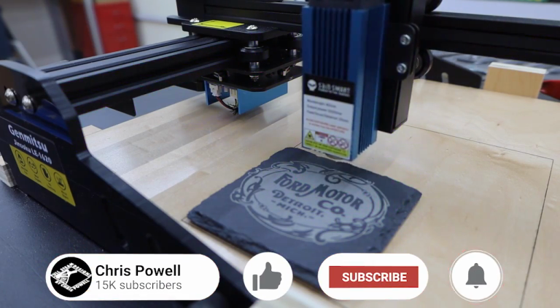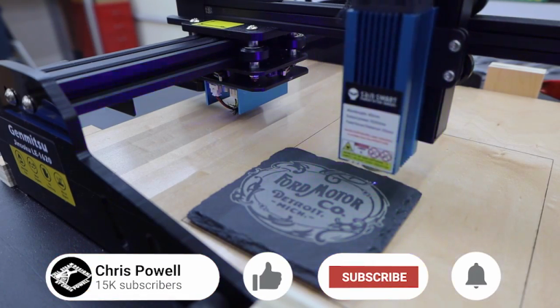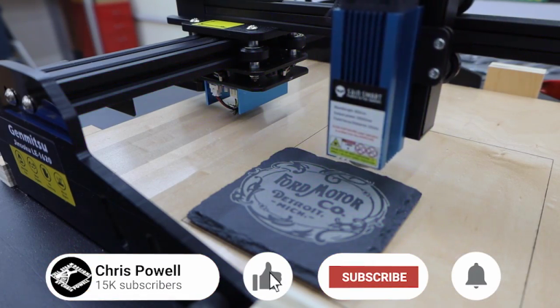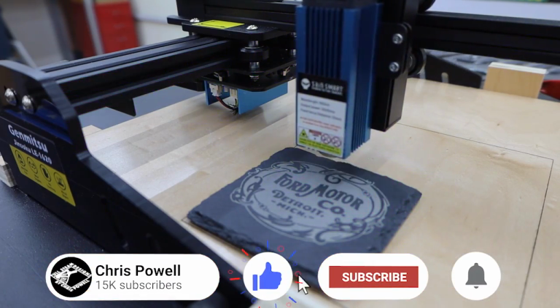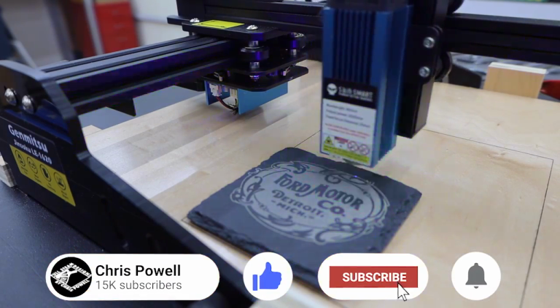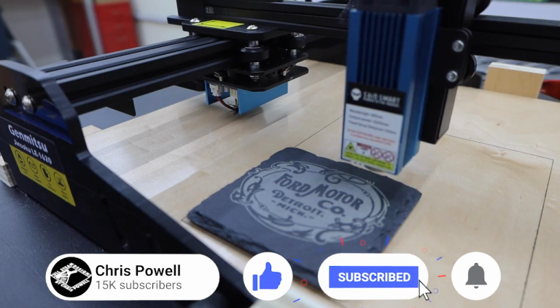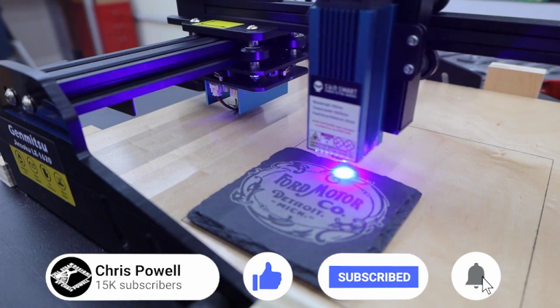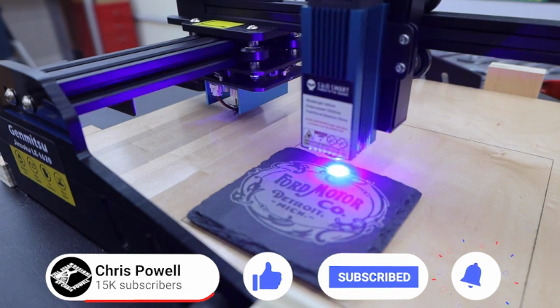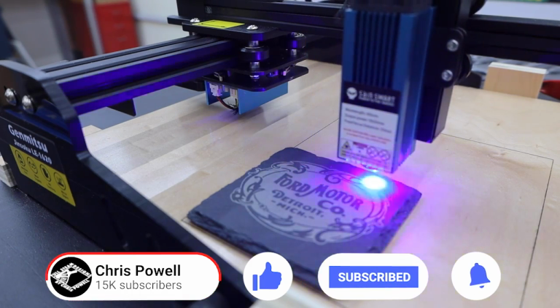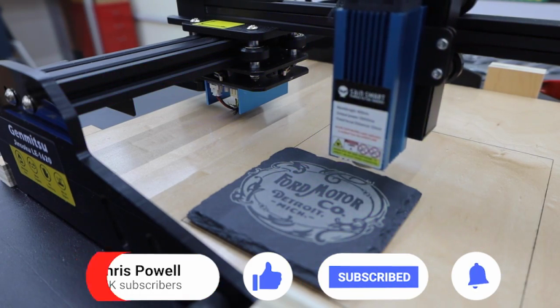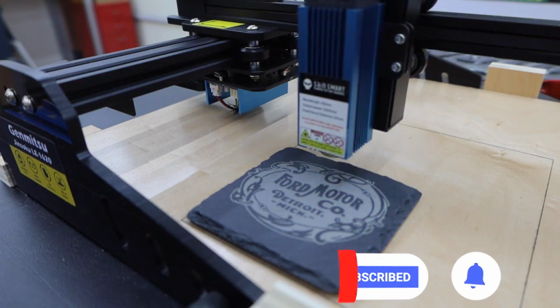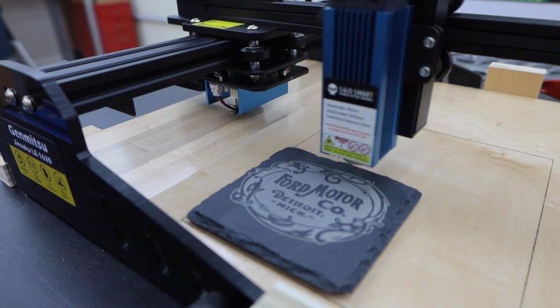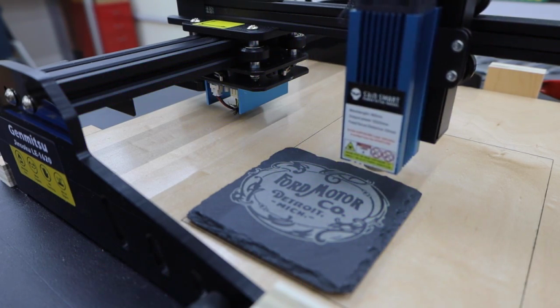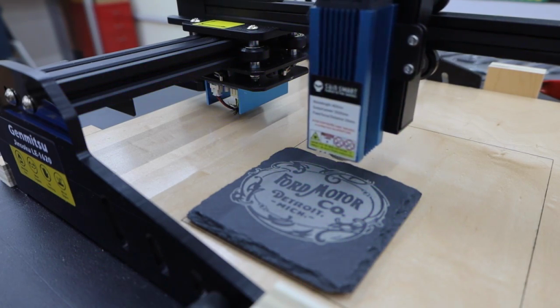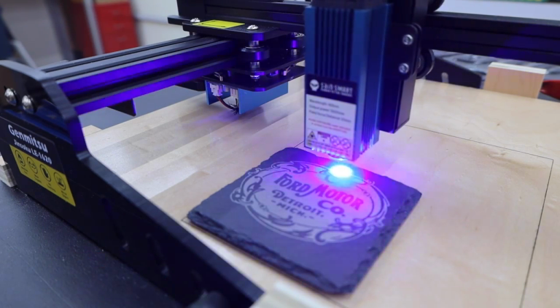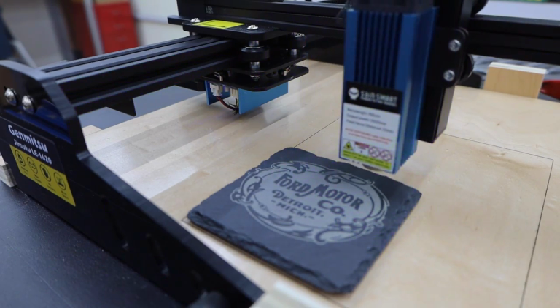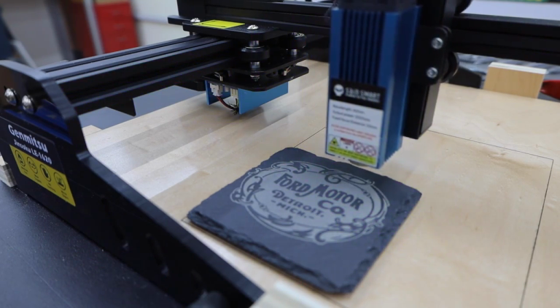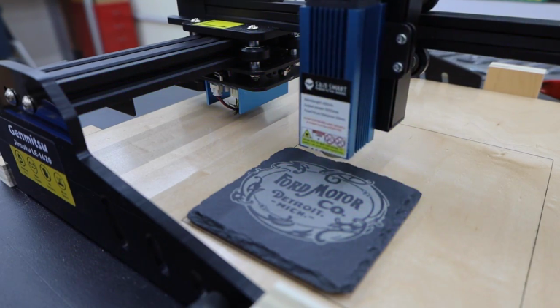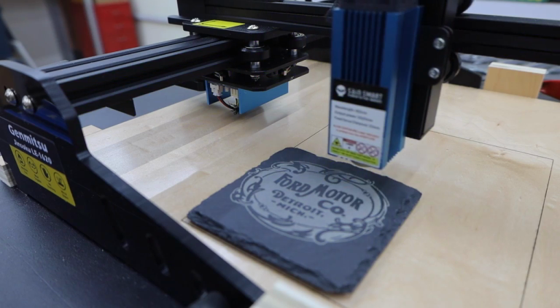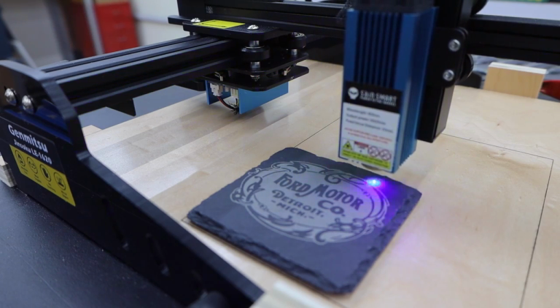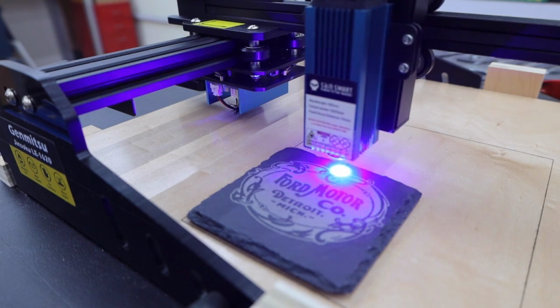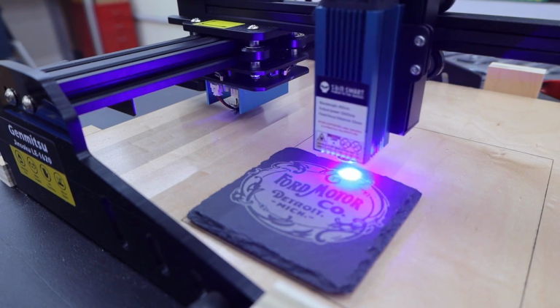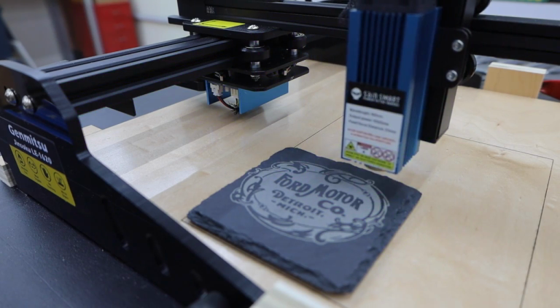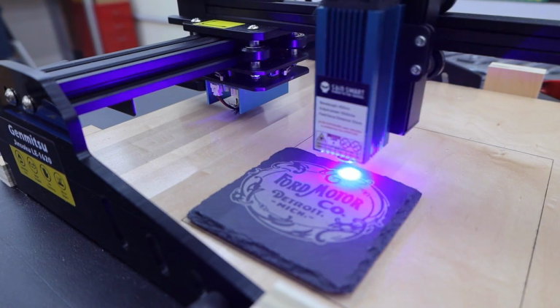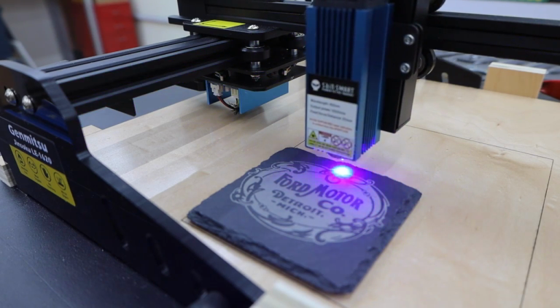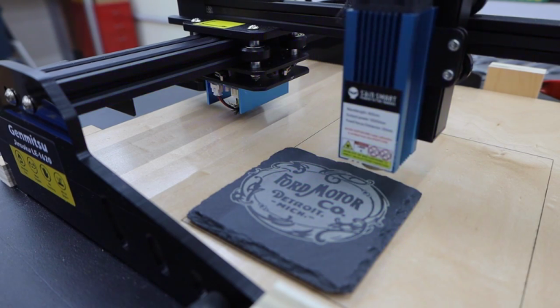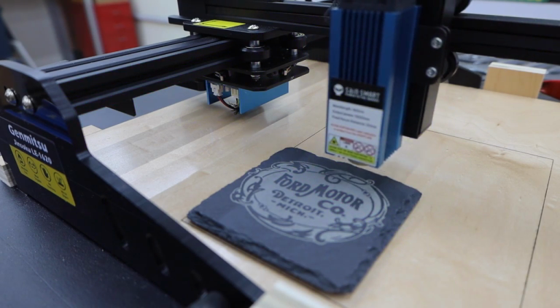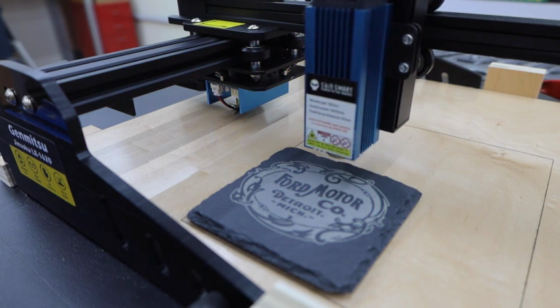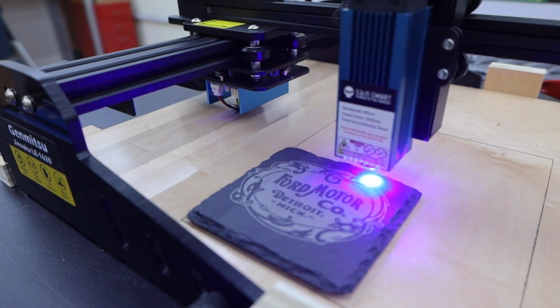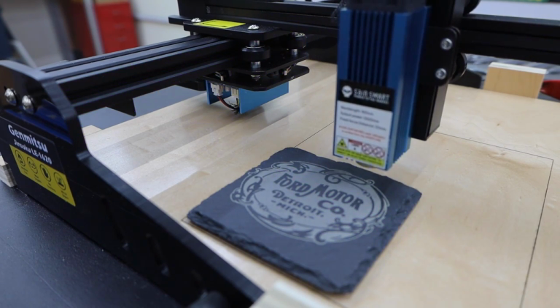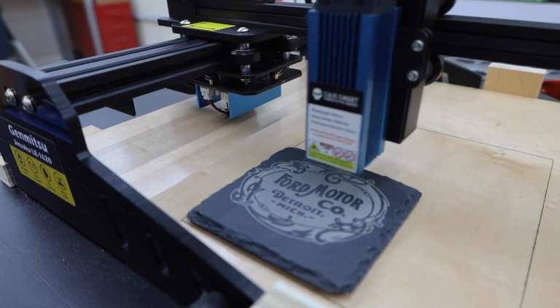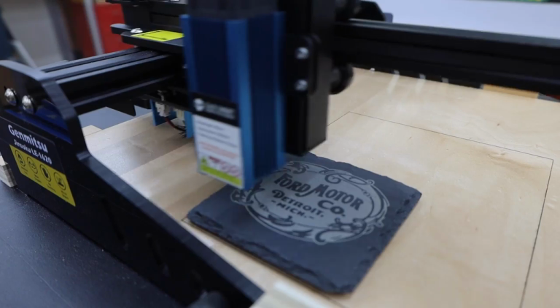These slate coasters make great gifts and can be an easy item to sell at craft shows. You can engrave someone's name, characters from their favorite movie or TV show, and a ton of other things on them. I buy them in bulk. I'll put a link in the description for all the materials I used in this video.